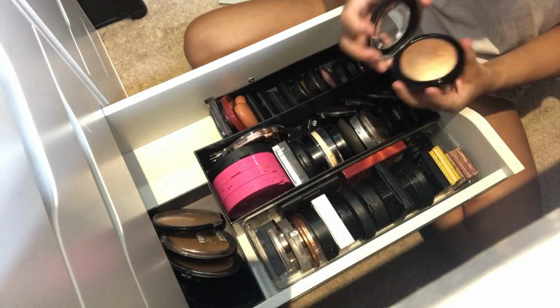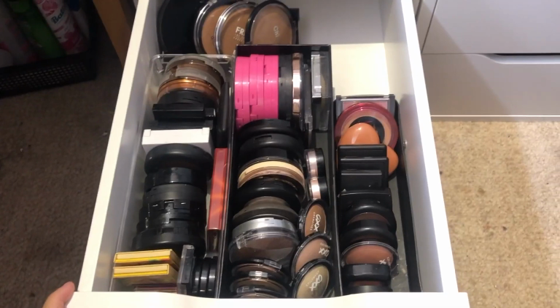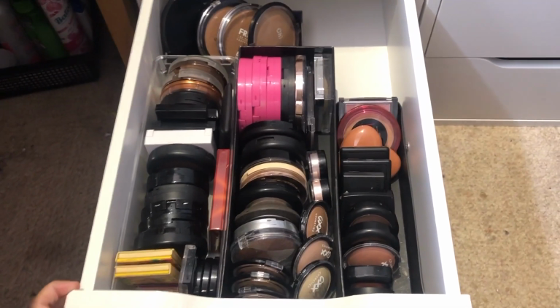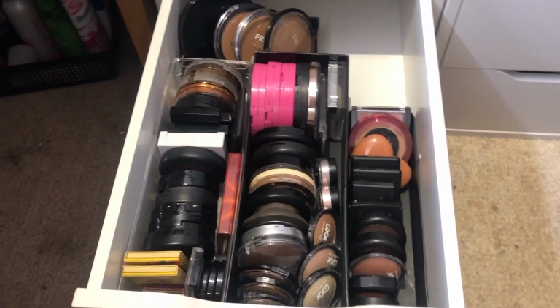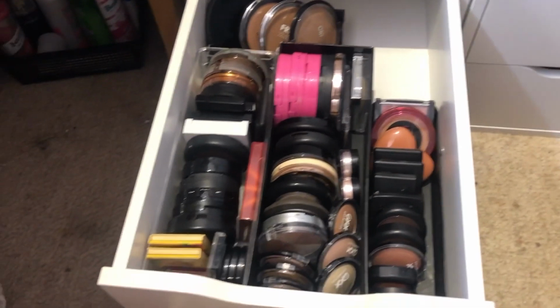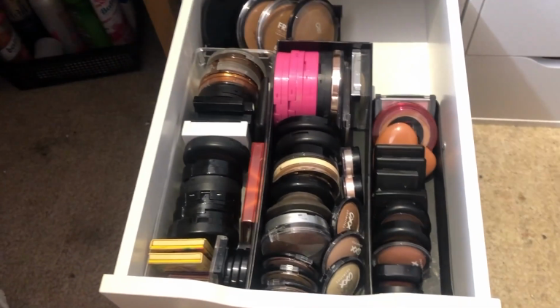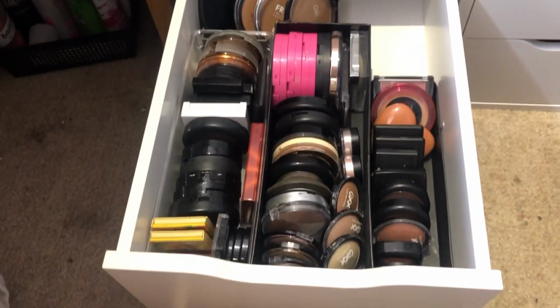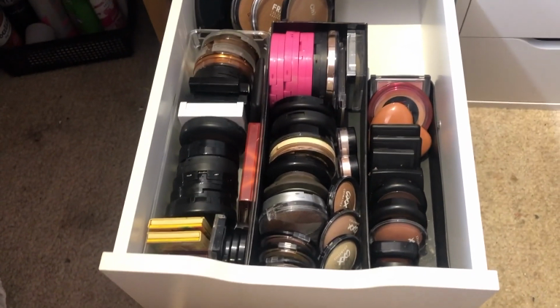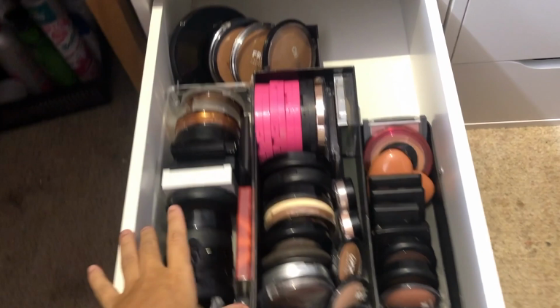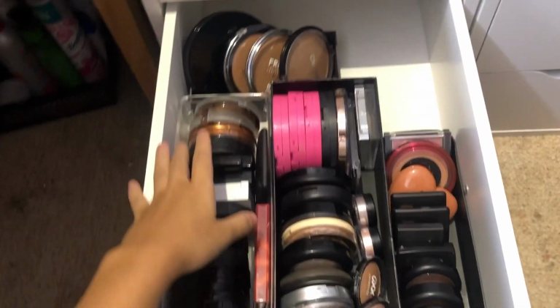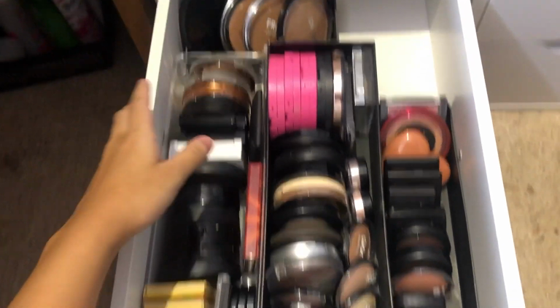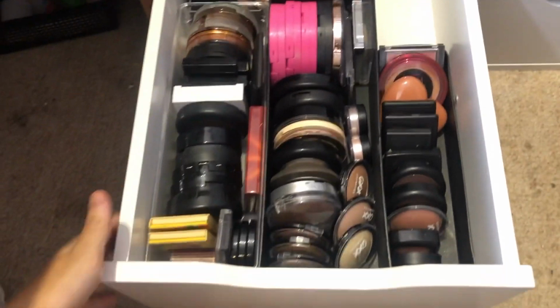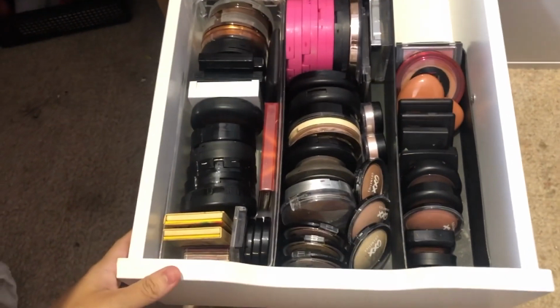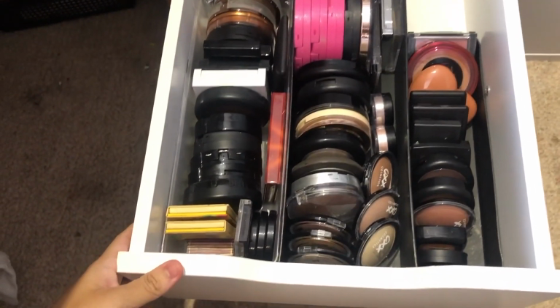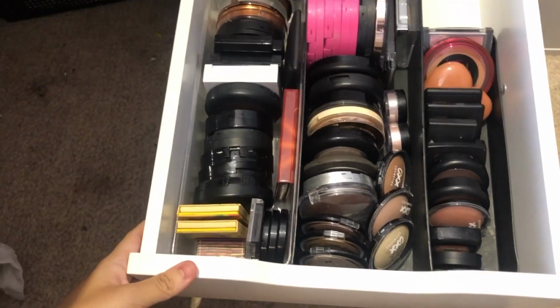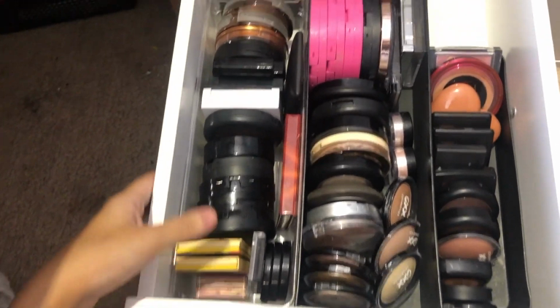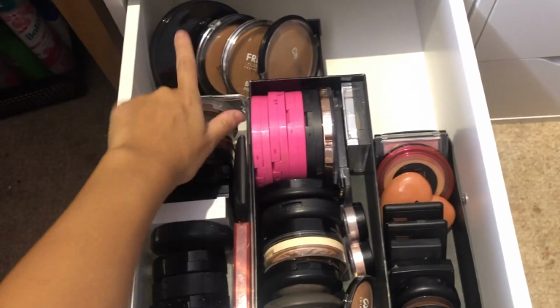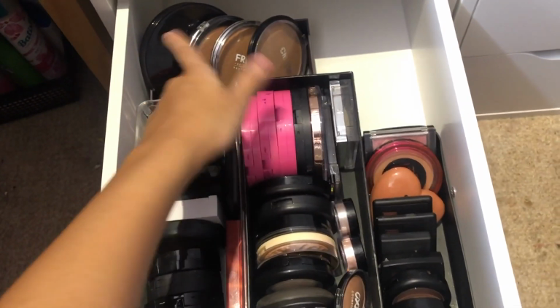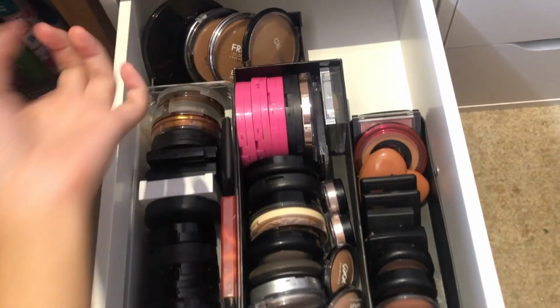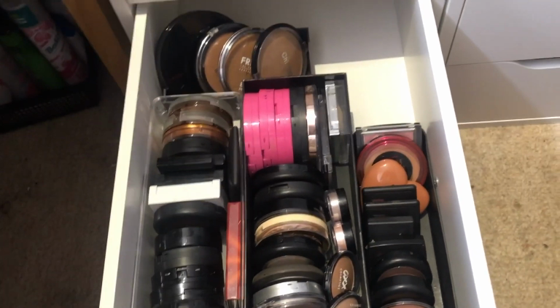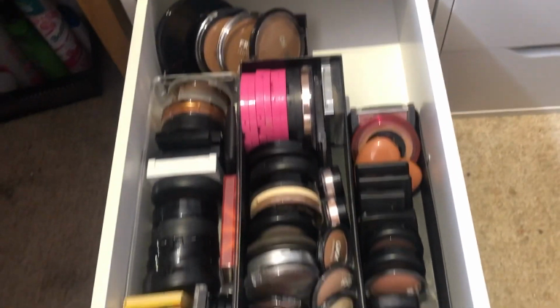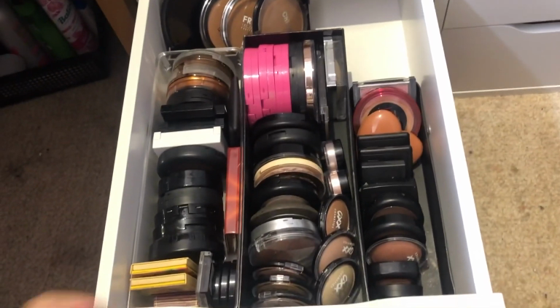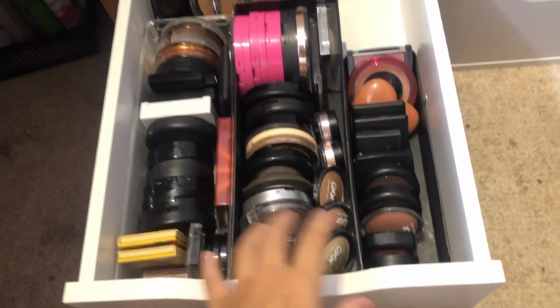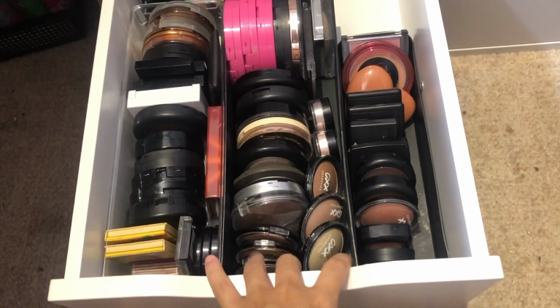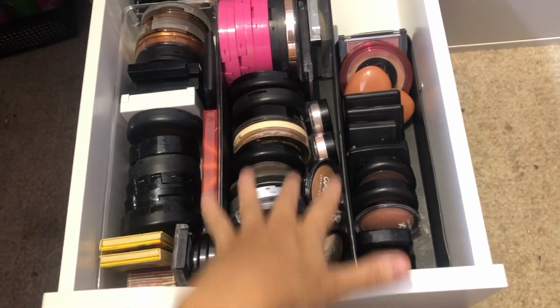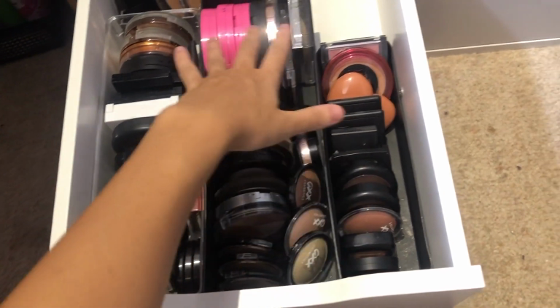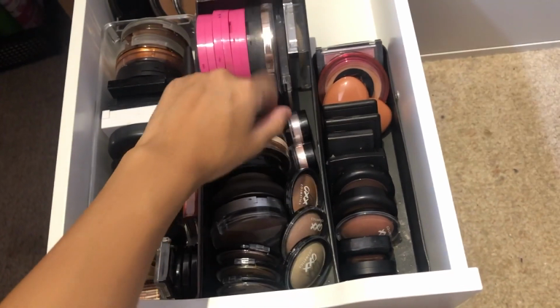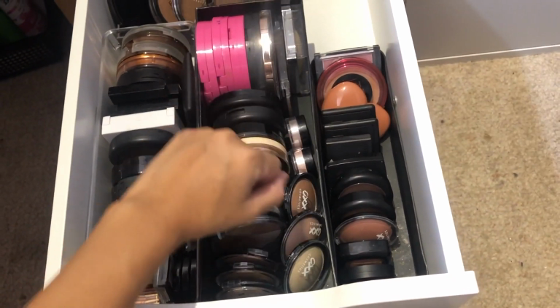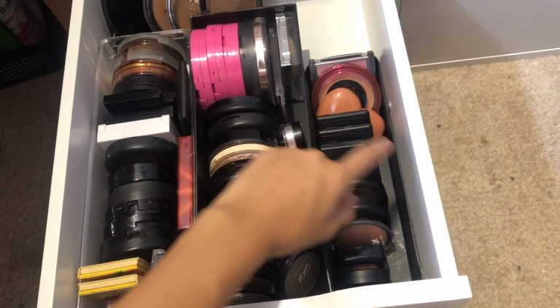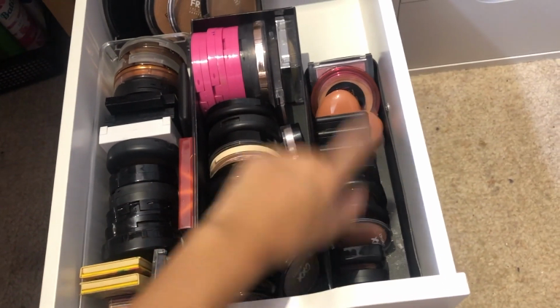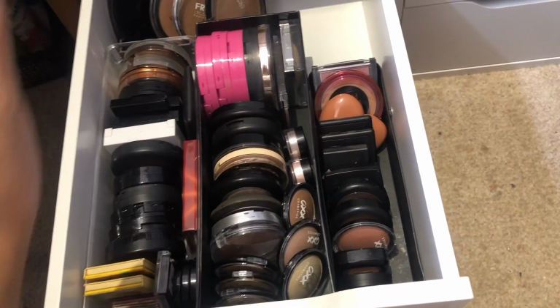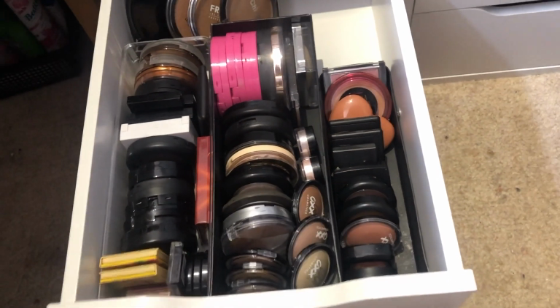So this is my face powder products. On the left hand side are all my bronzers, at the back are my jumbo bronzers, and in the middle are all my highlighters and blushes.